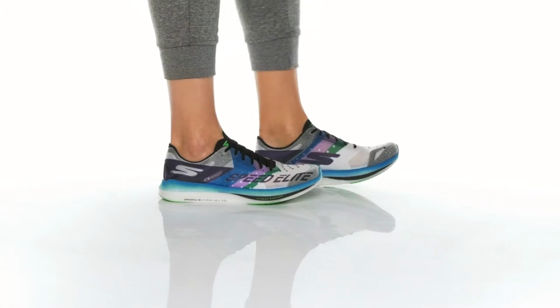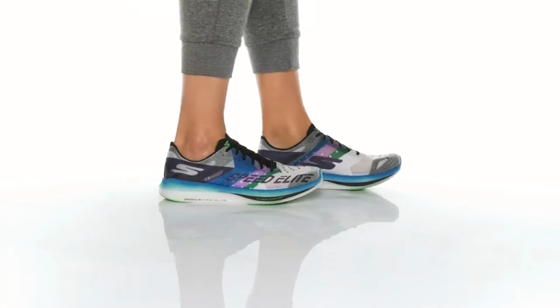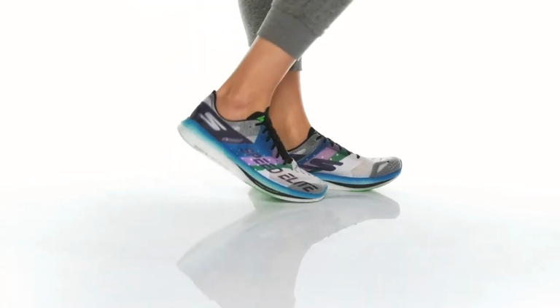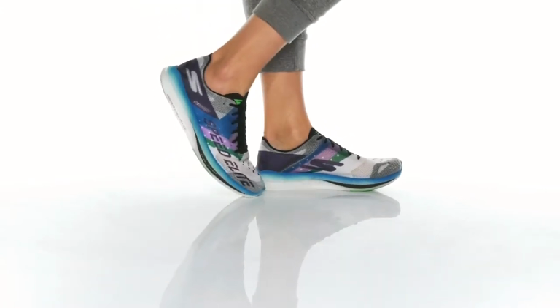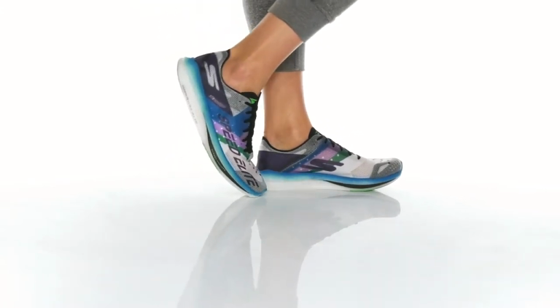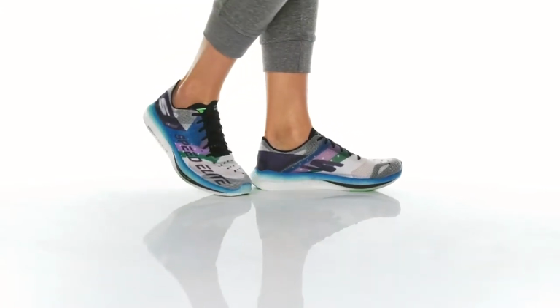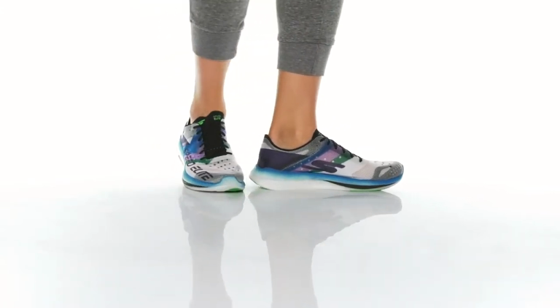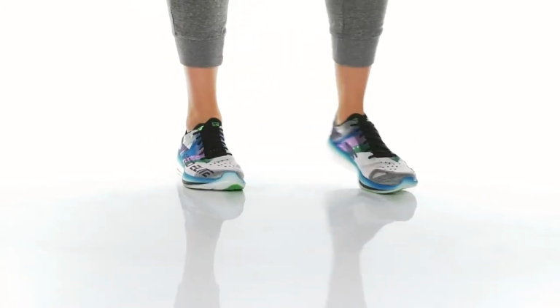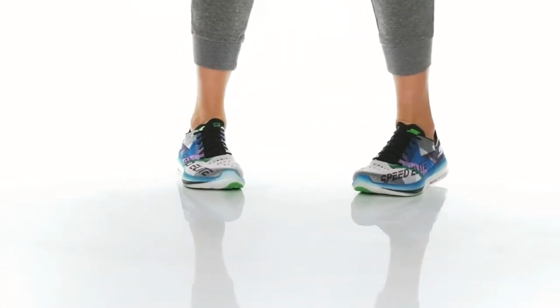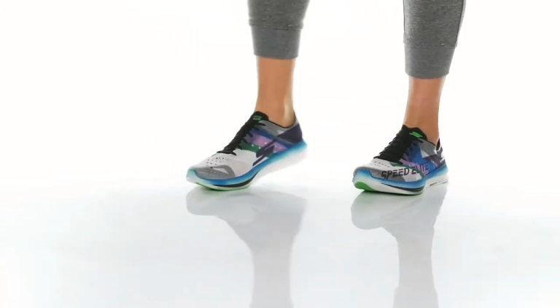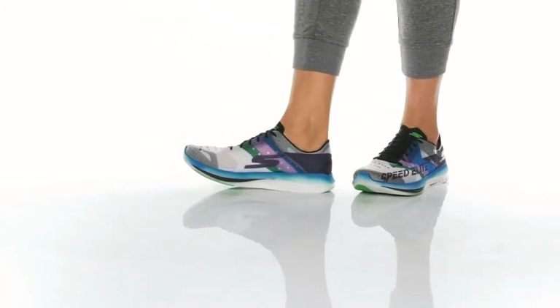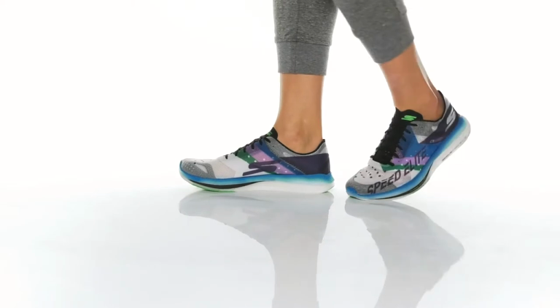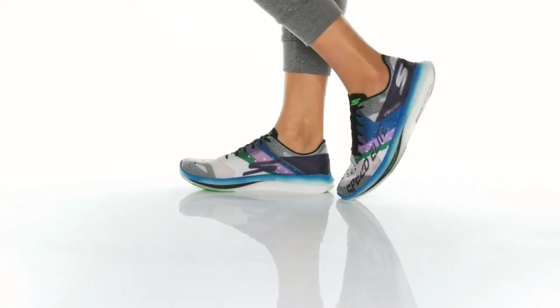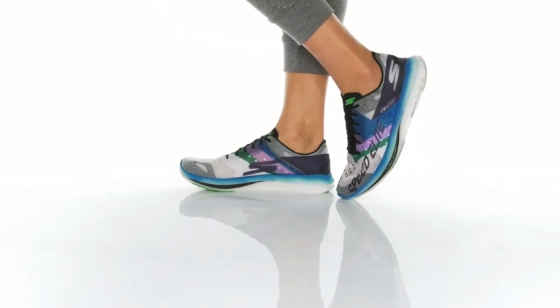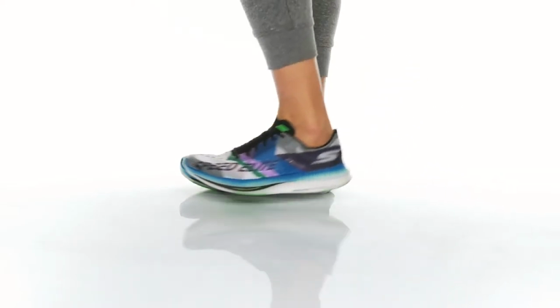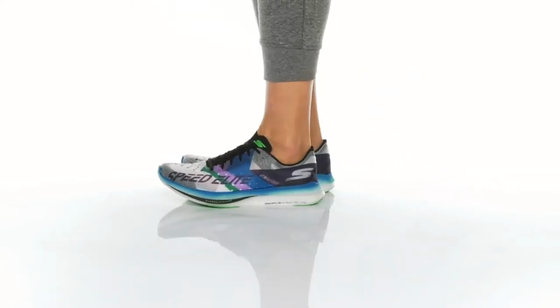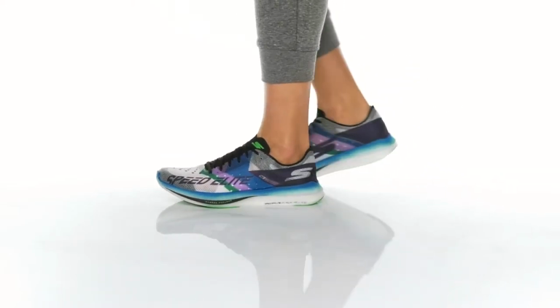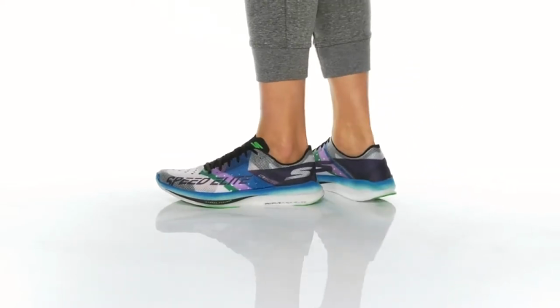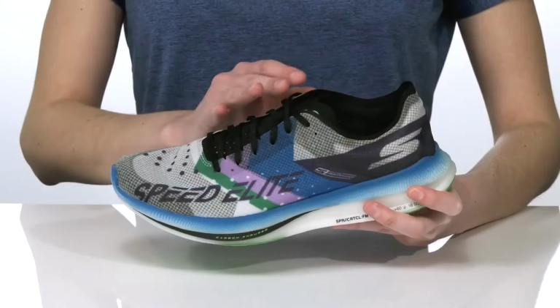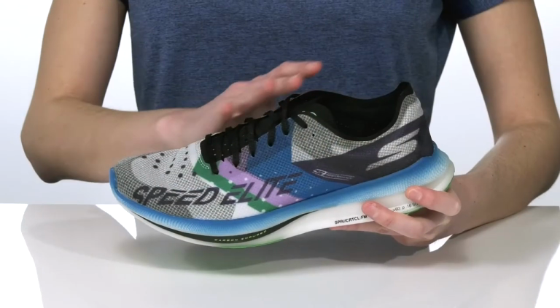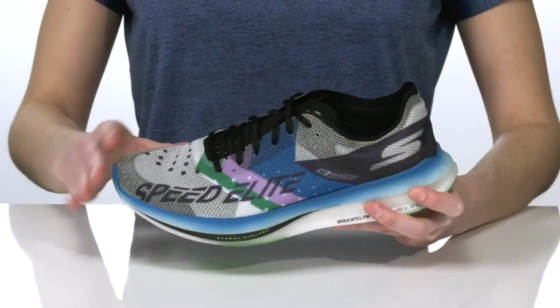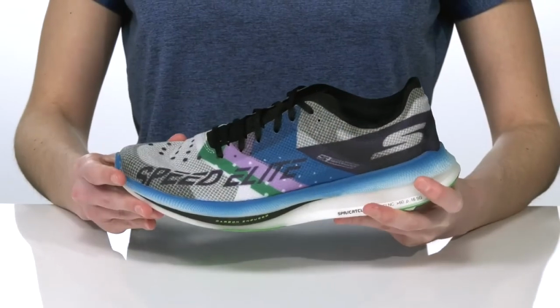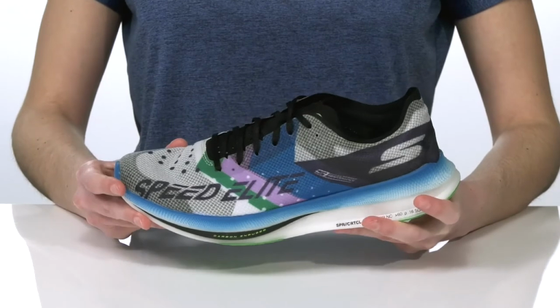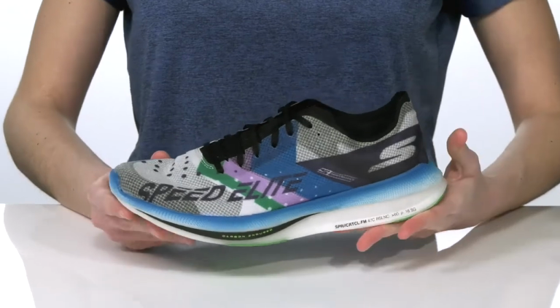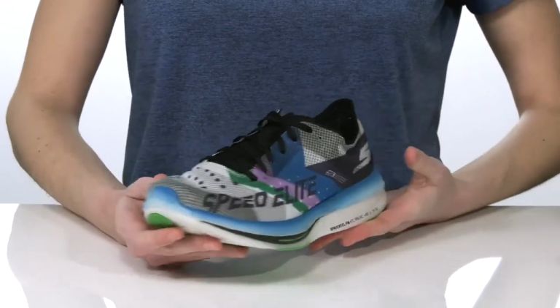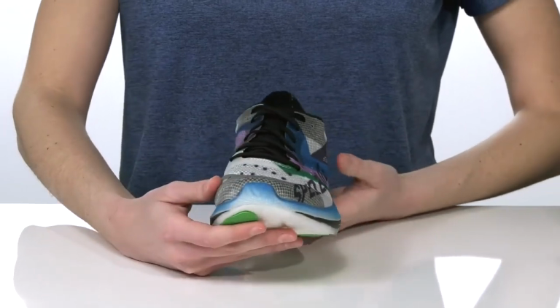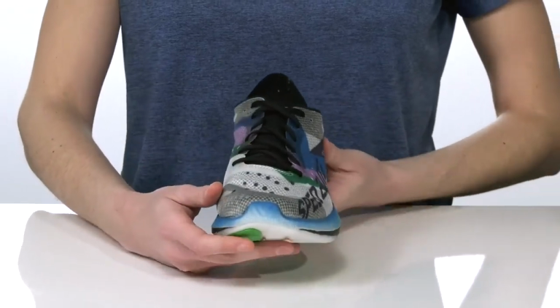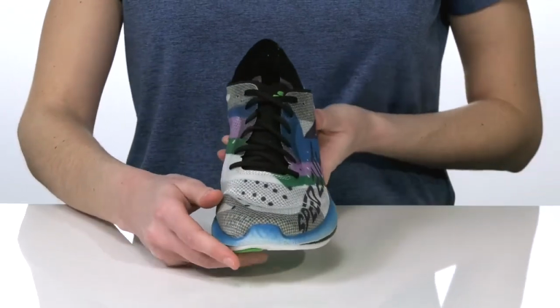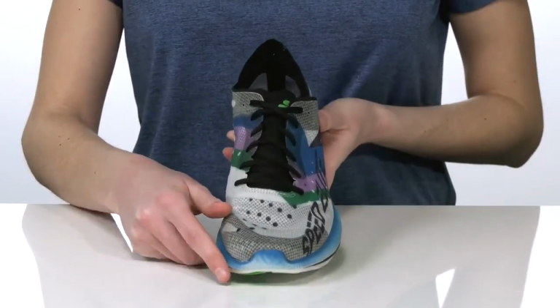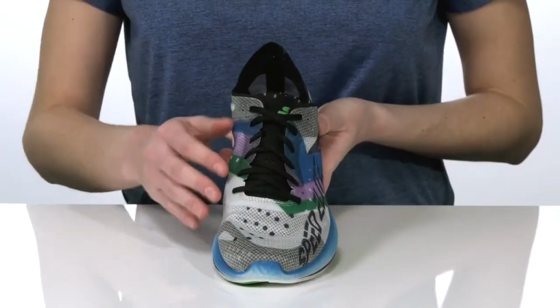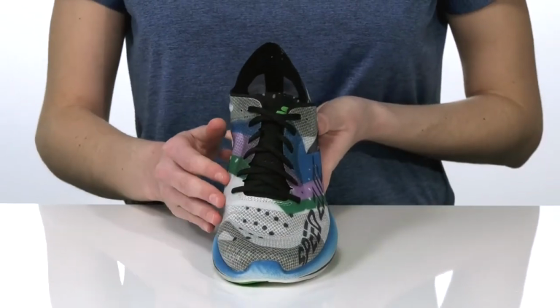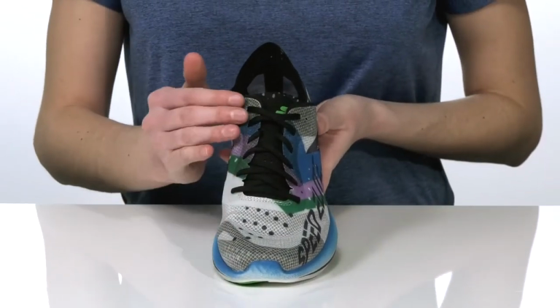Have your best run yet with these sneakers from Skechers Performance. At only 6 ounces, they are ultra lightweight and feature a breathable mono mesh upper with a no-sew design that will help reduce foot irritation.